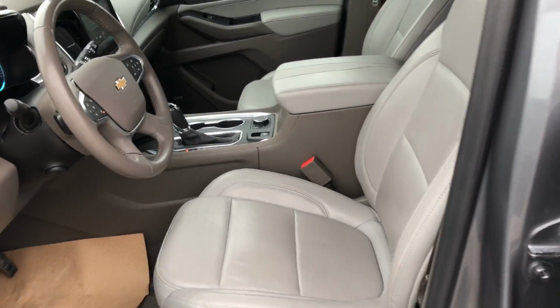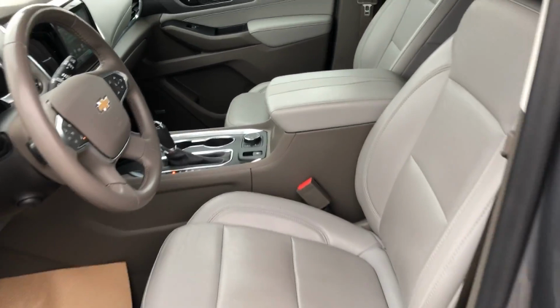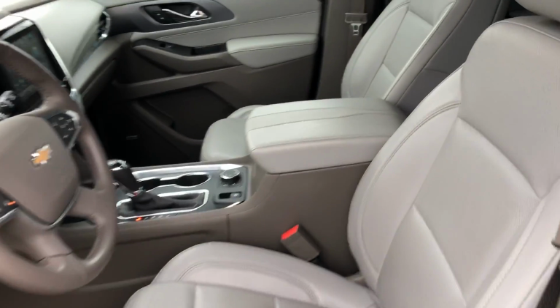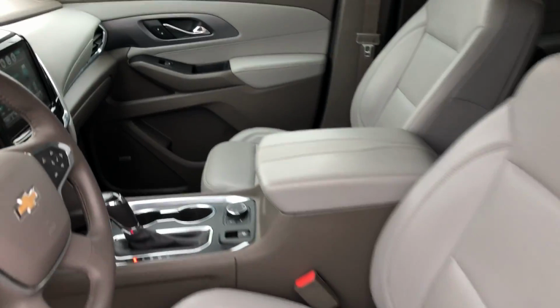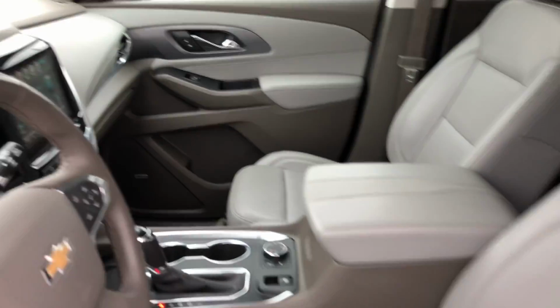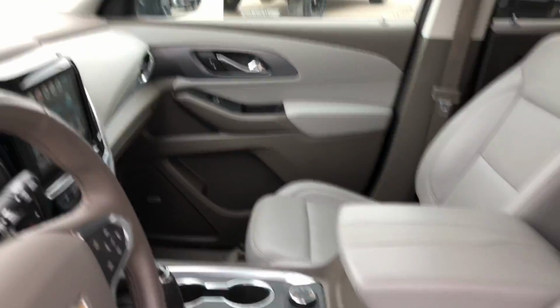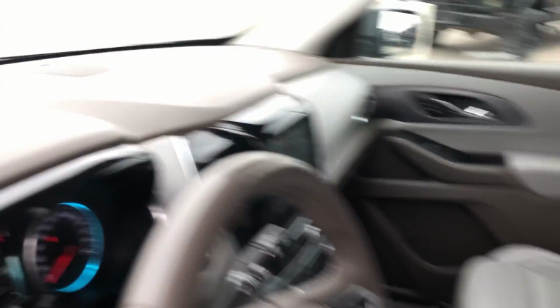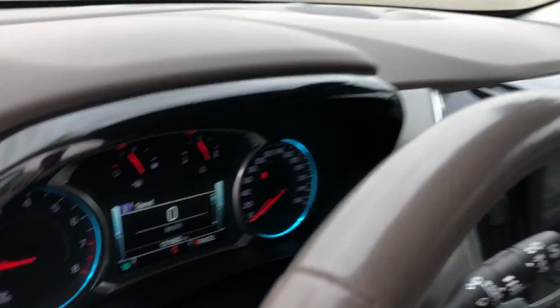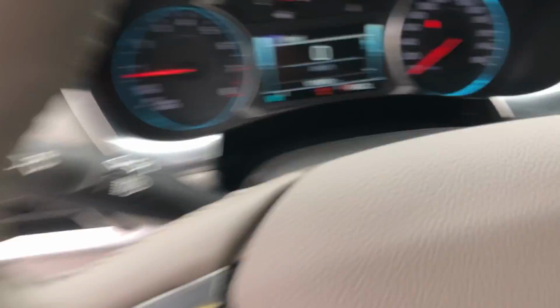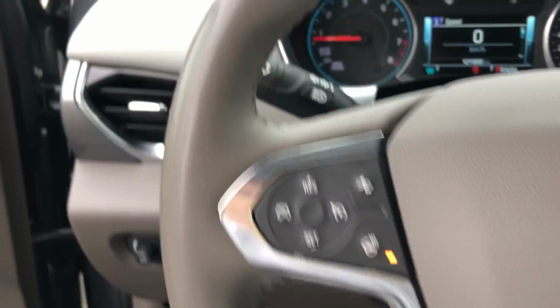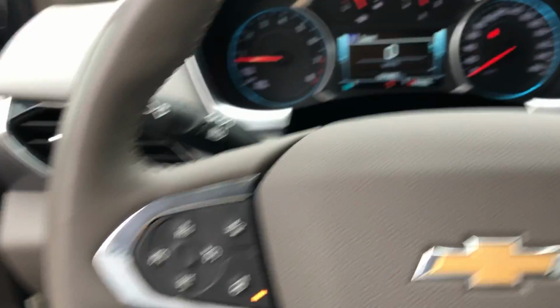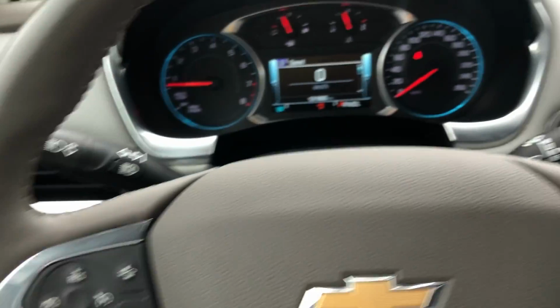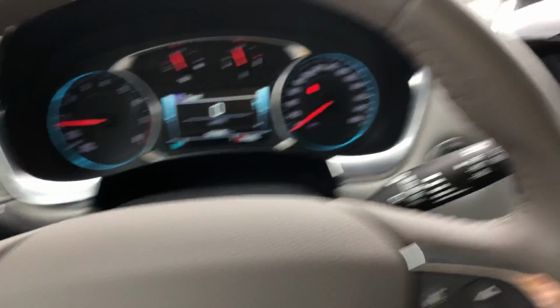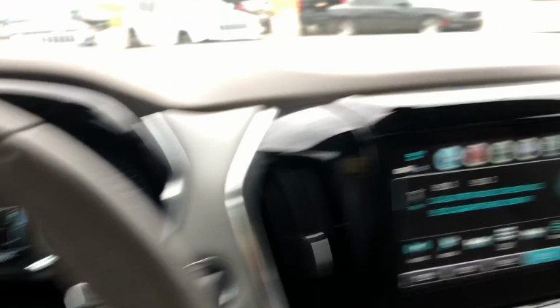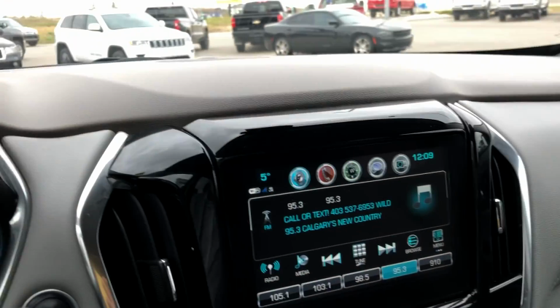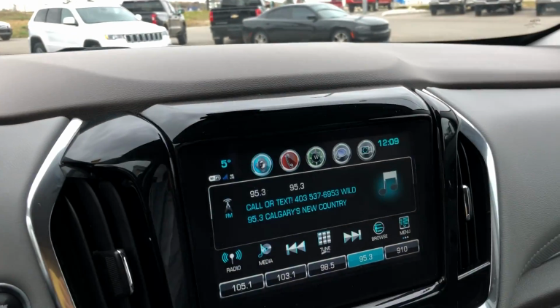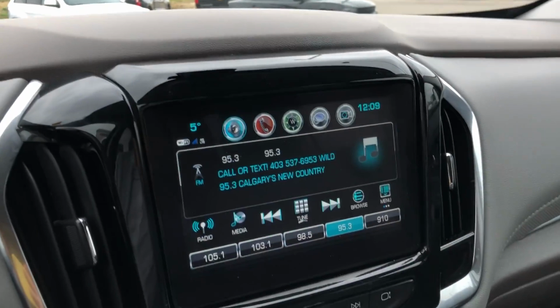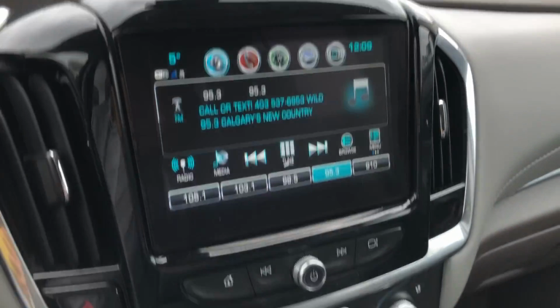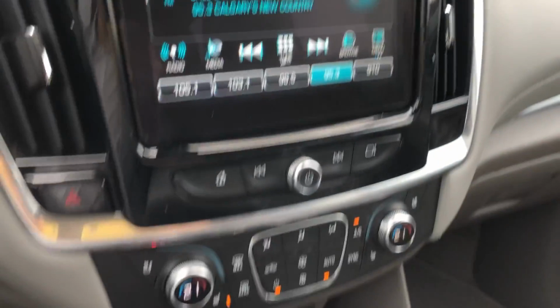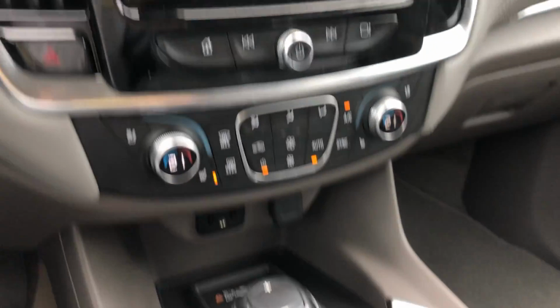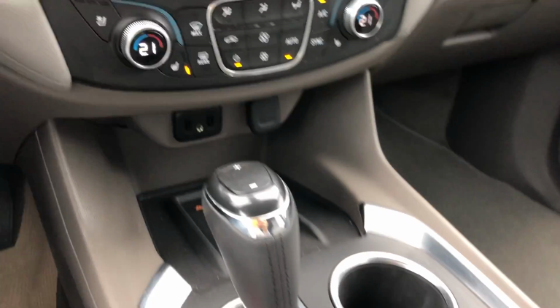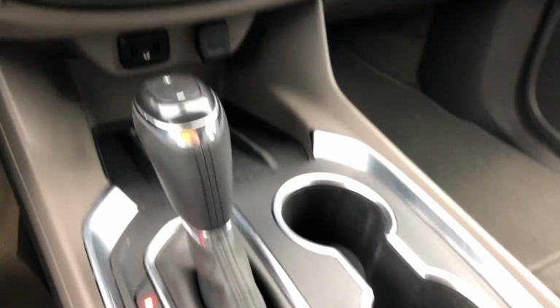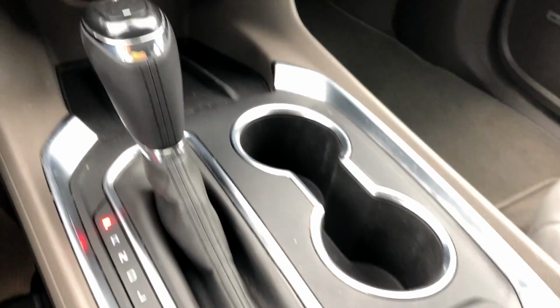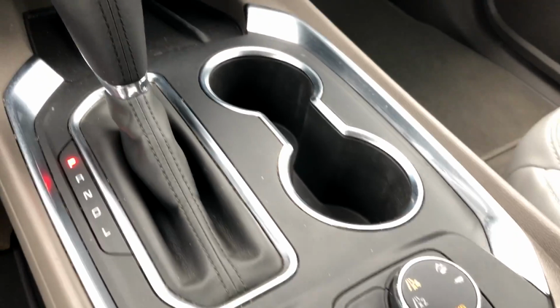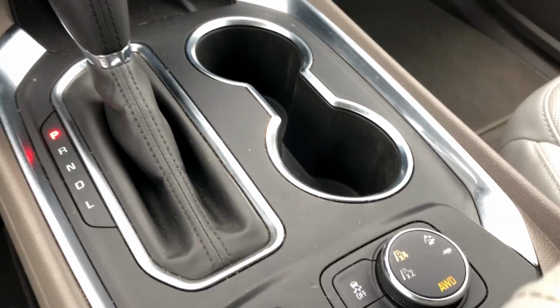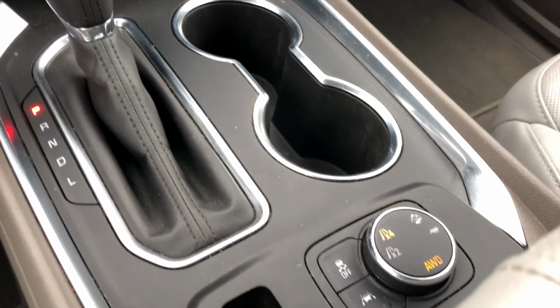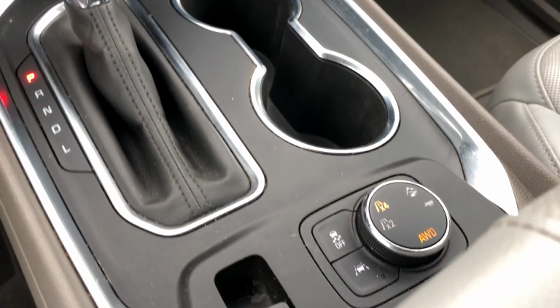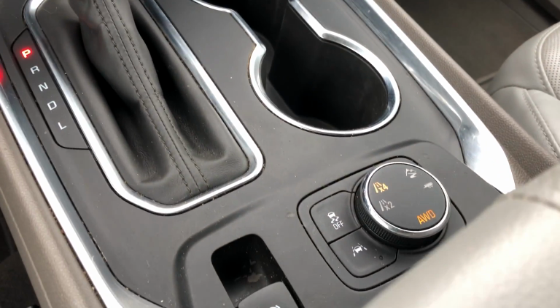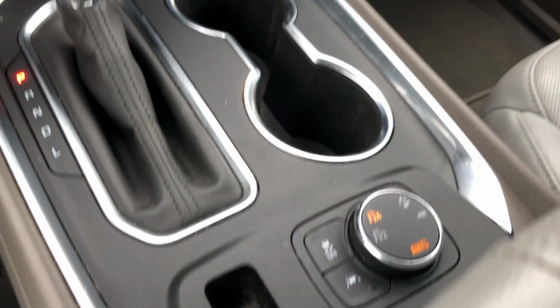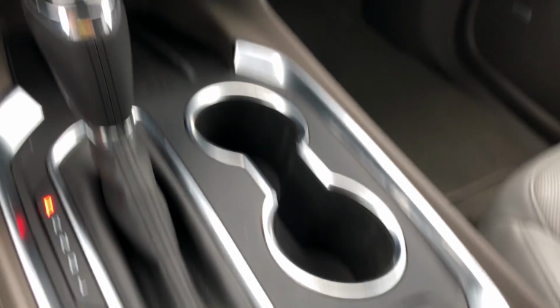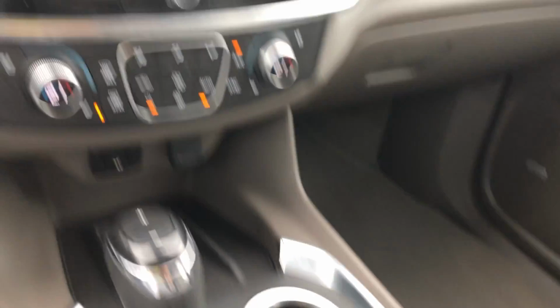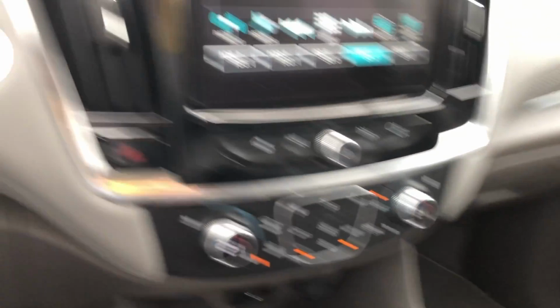Power leather seats, they are heated as well, you do have a heated steering wheel, and navigation.